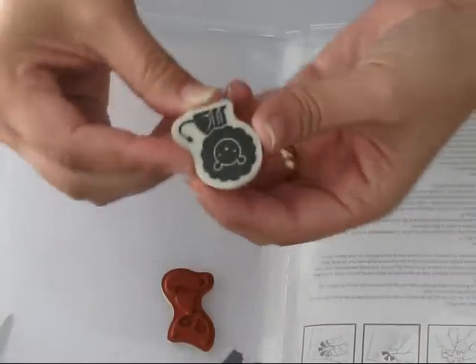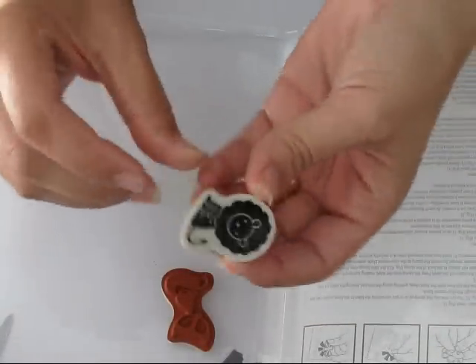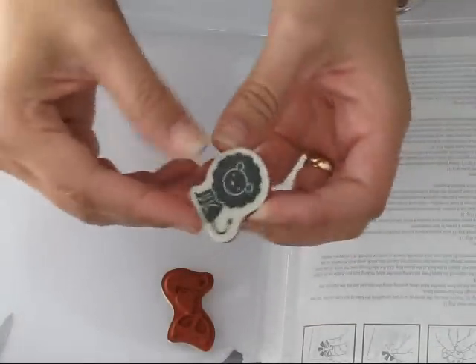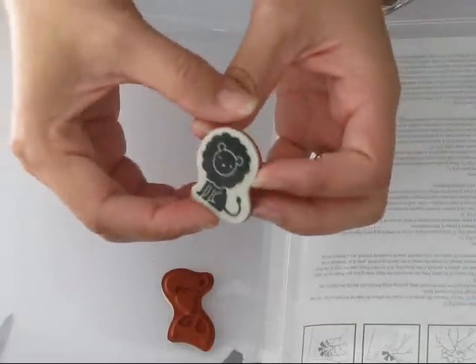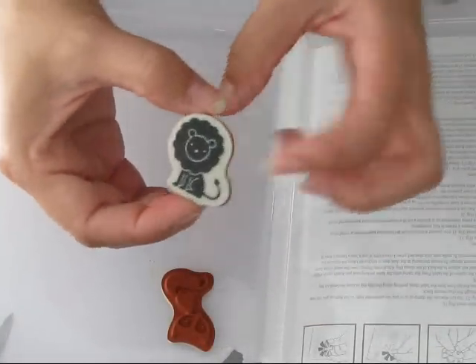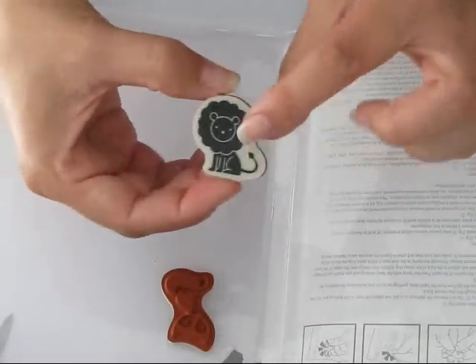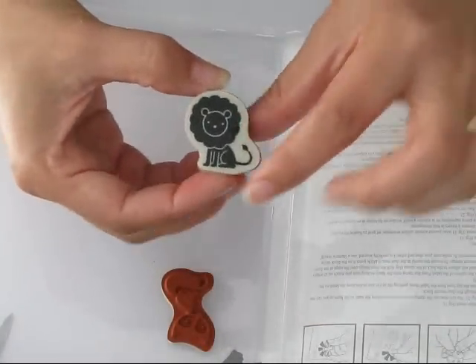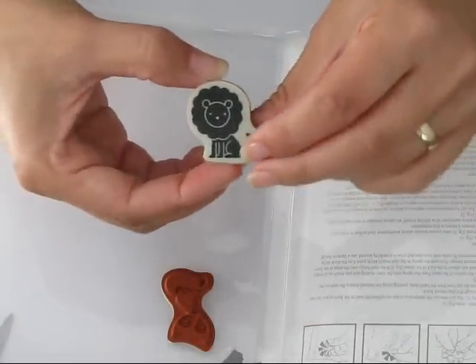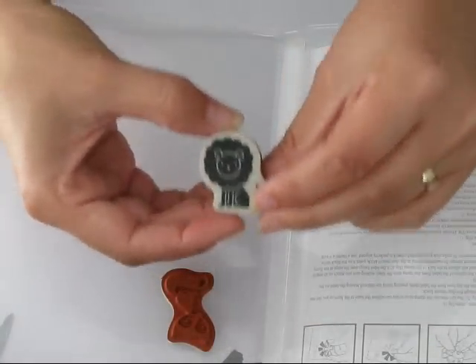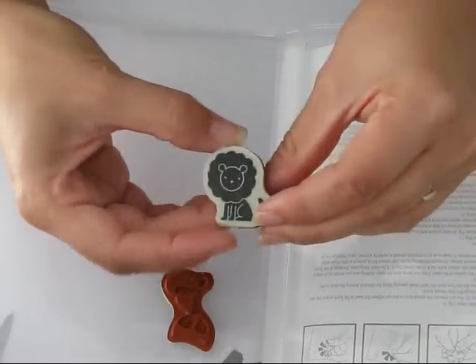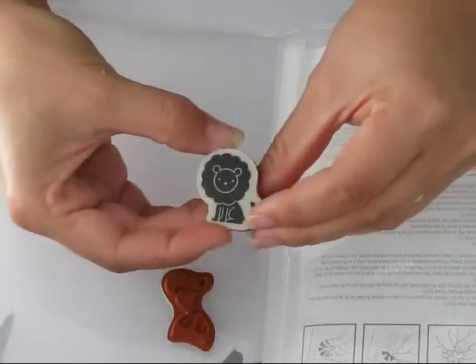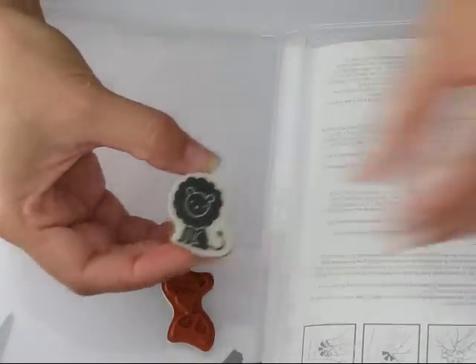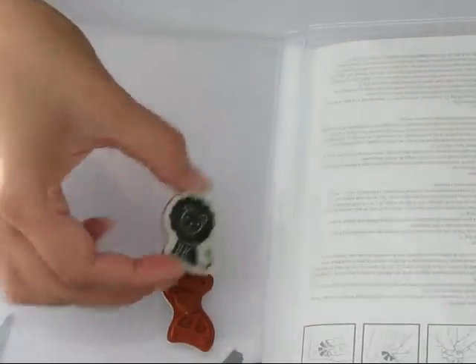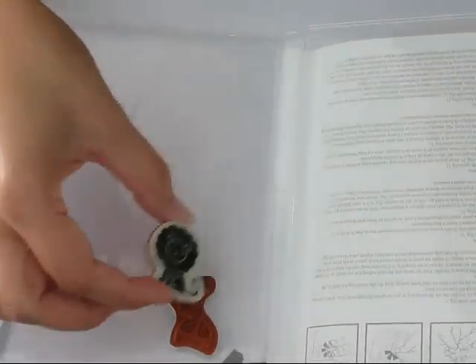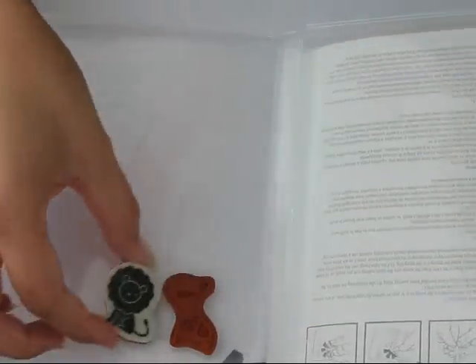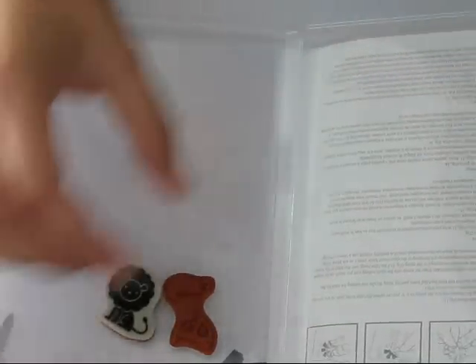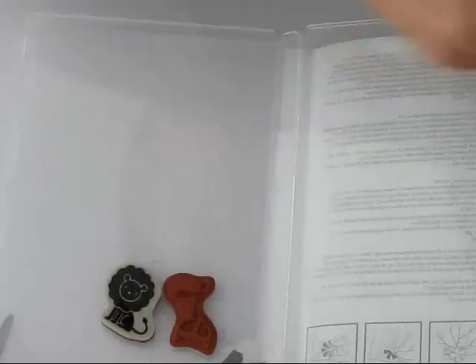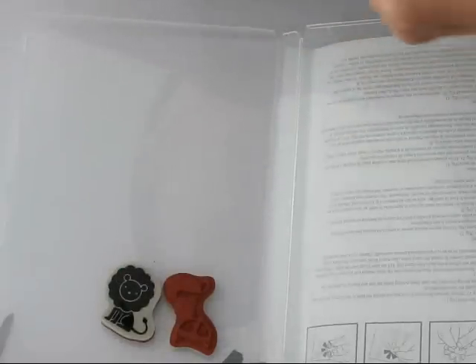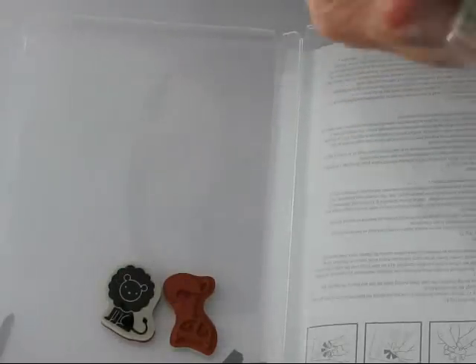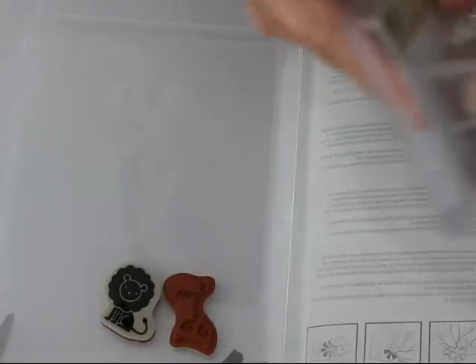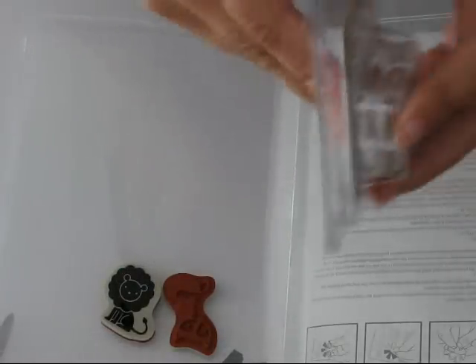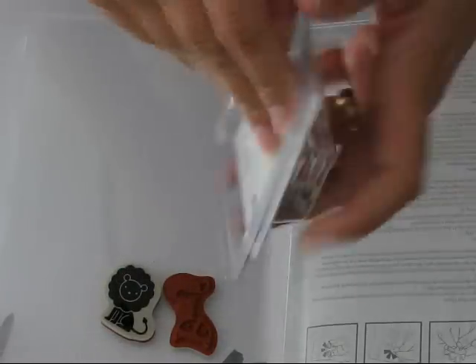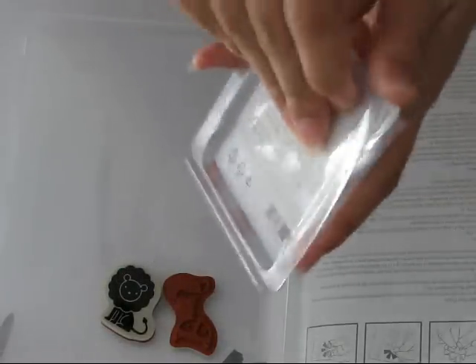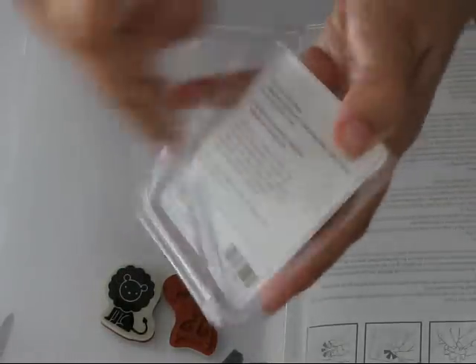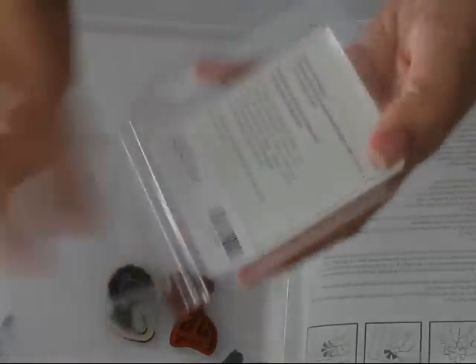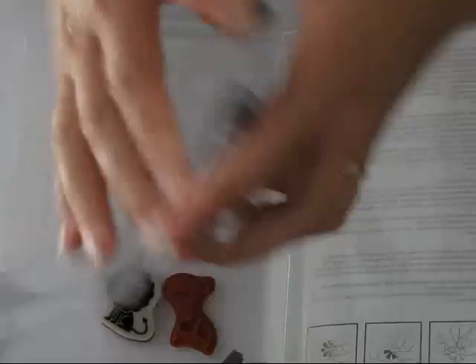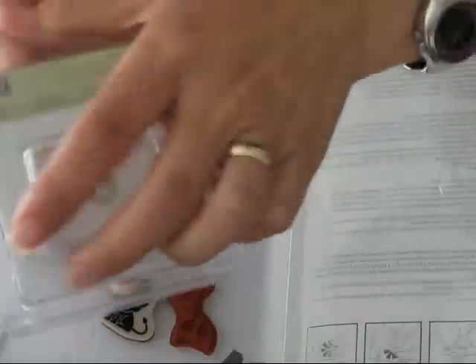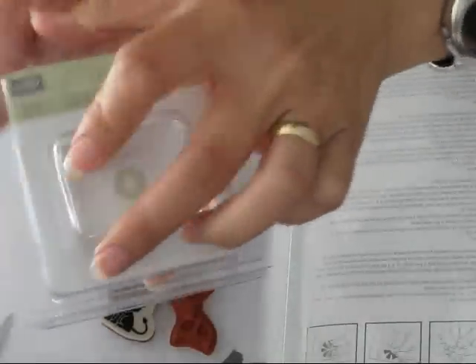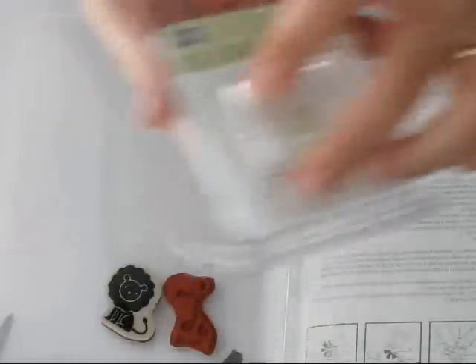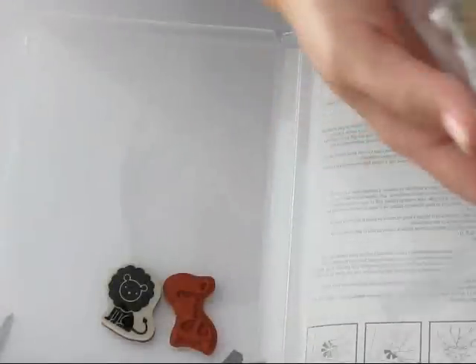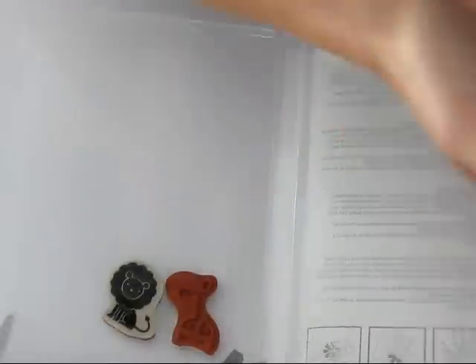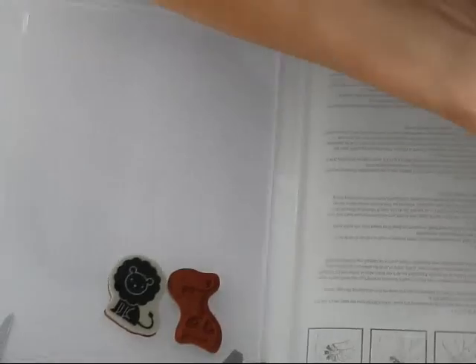And what this is — it actually becomes the cling surface for your stamp. So we've got that ready there, and now I'm just going to open up my clear block.